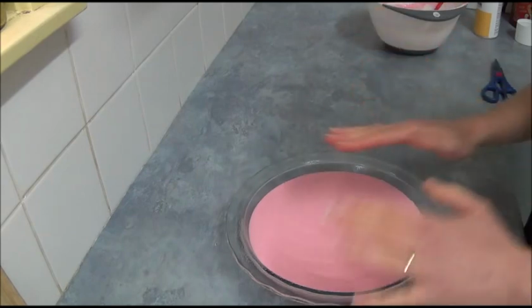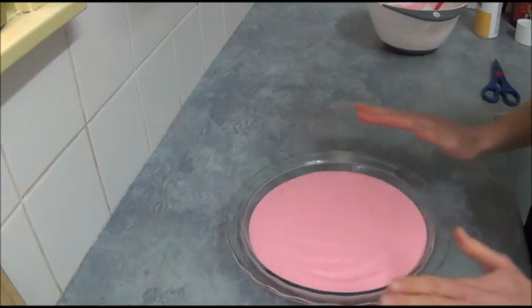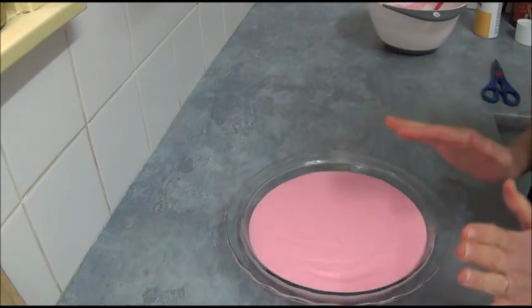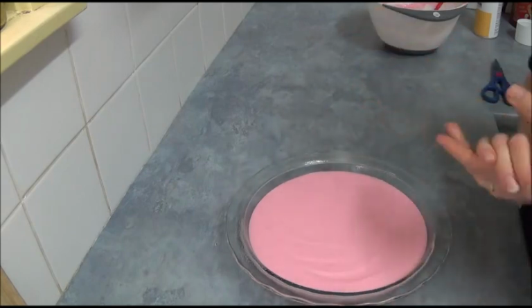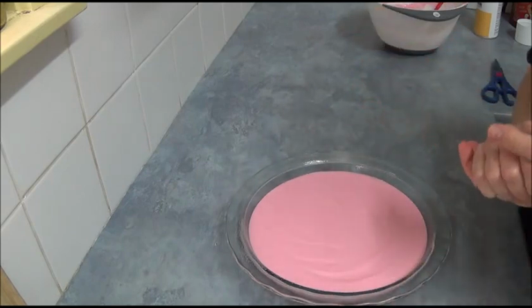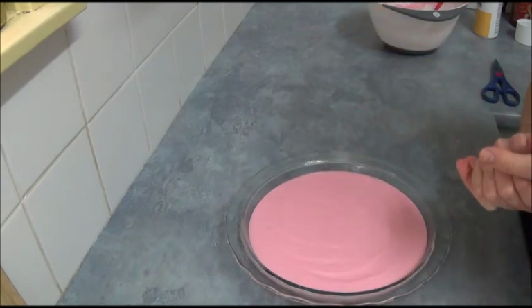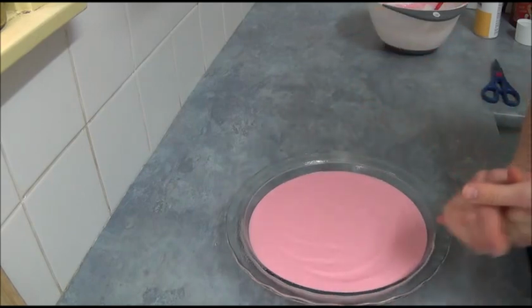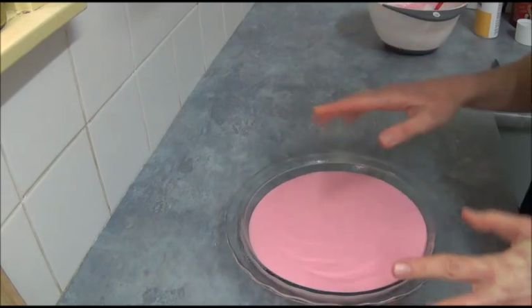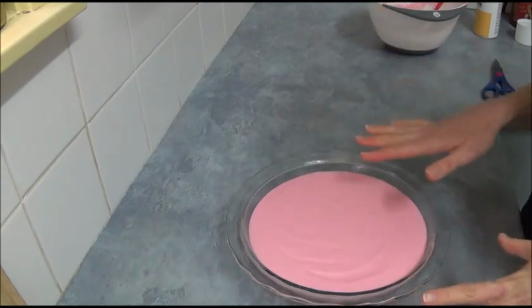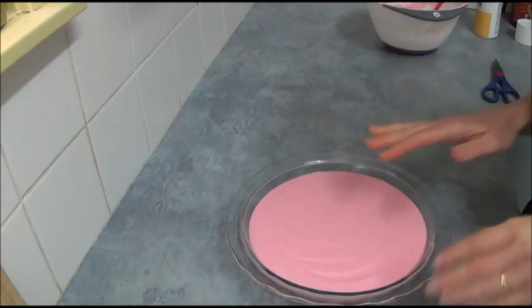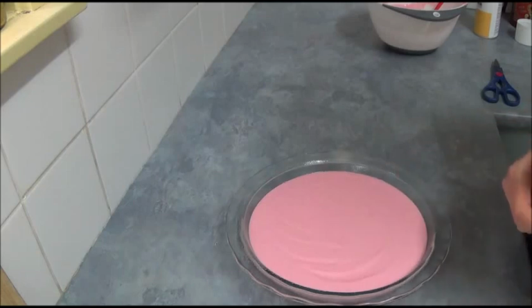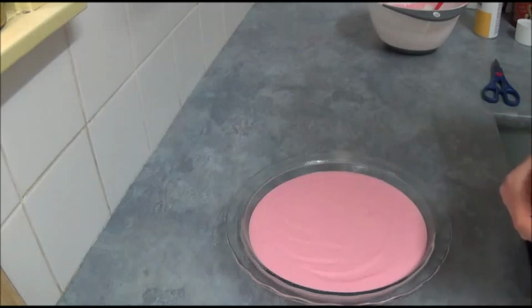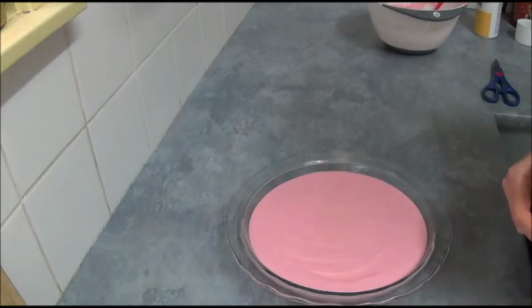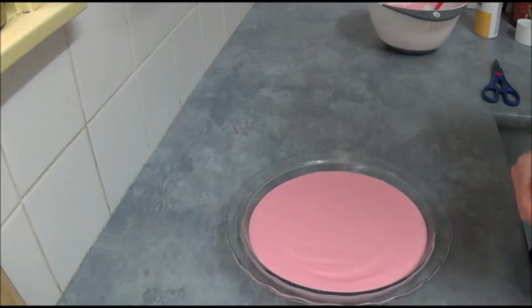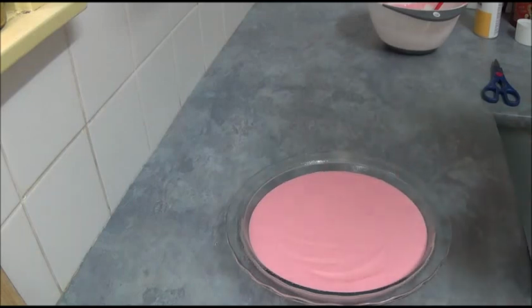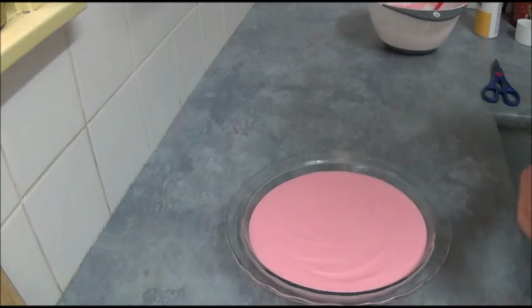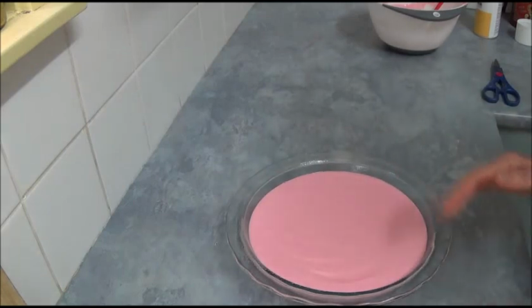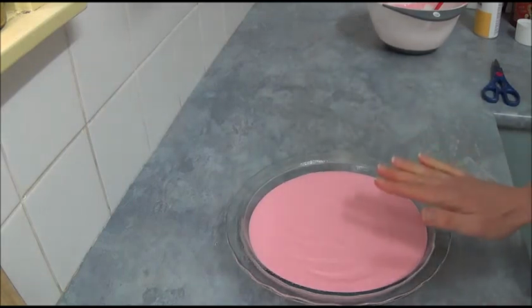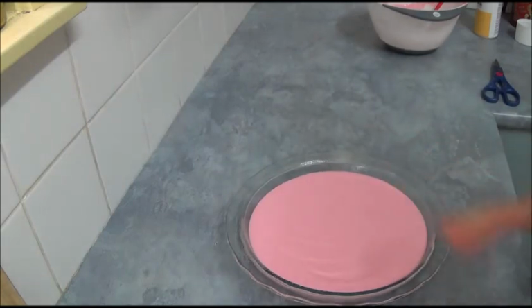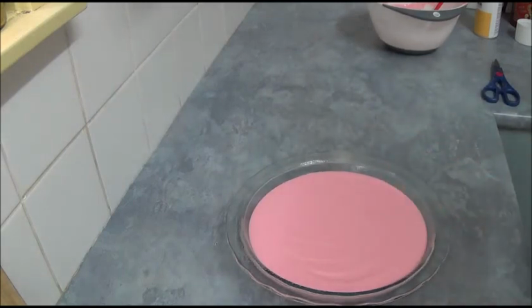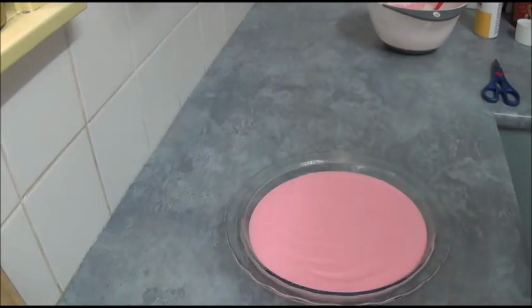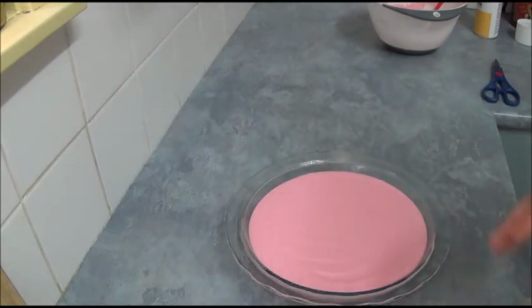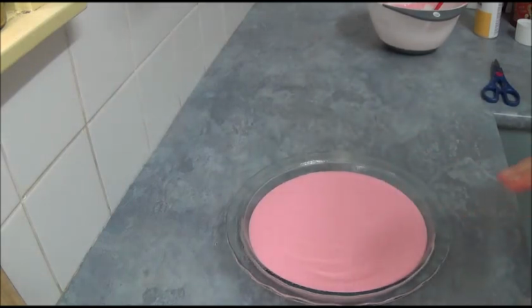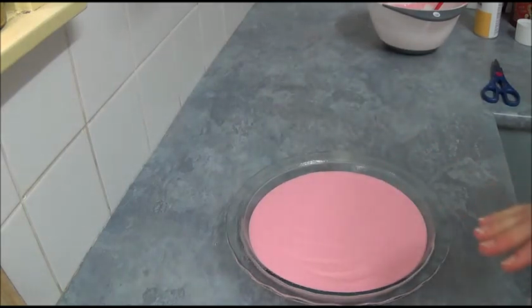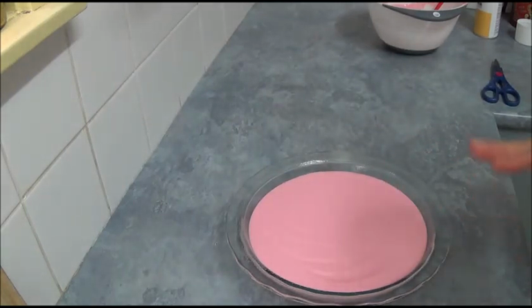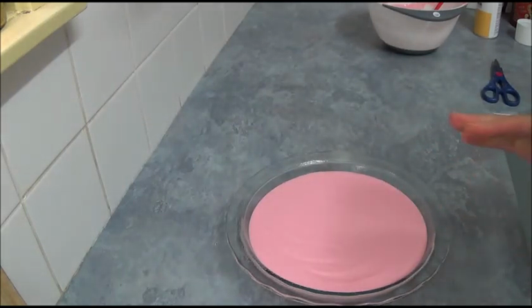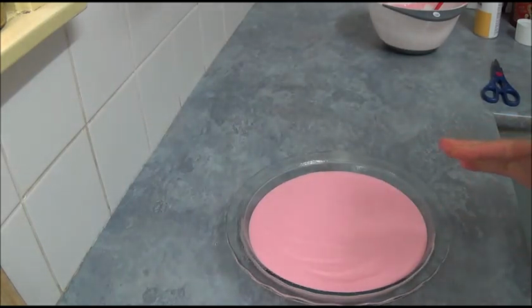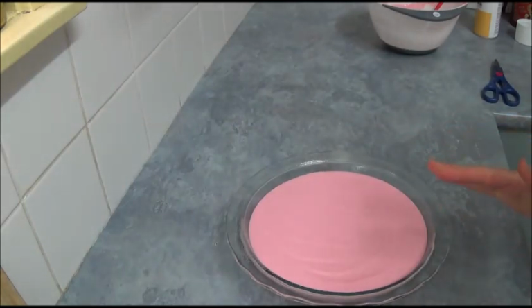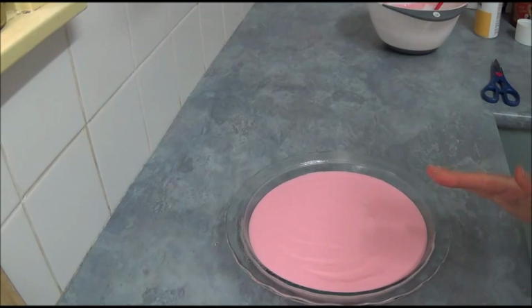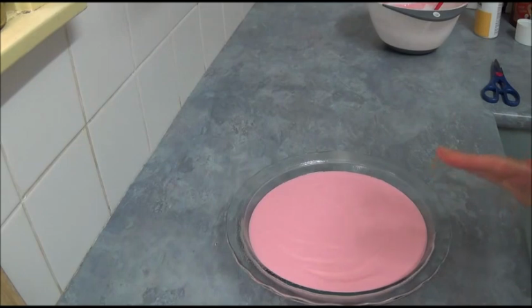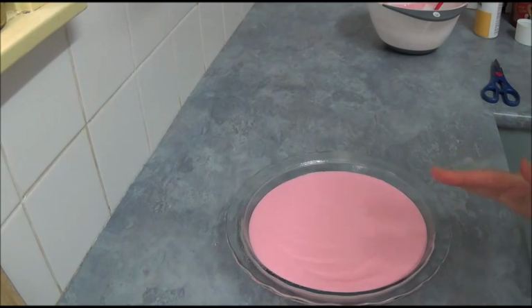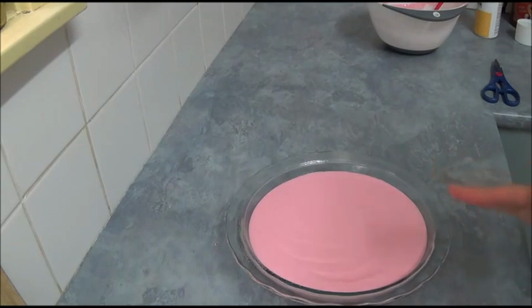Once it's nice and straight, place it in the freezer for four to six hours. Once it's done, we will decorate it as Kirby.